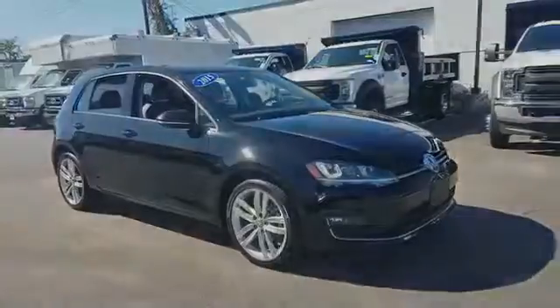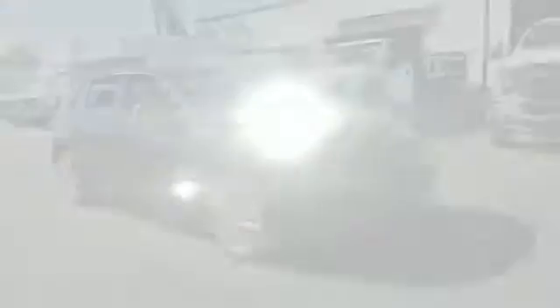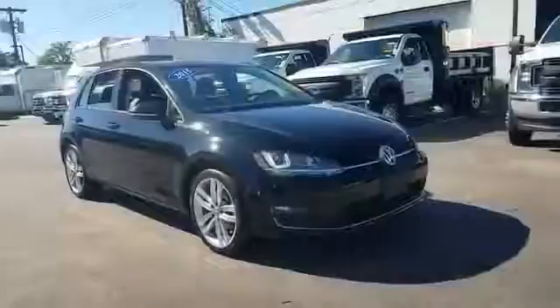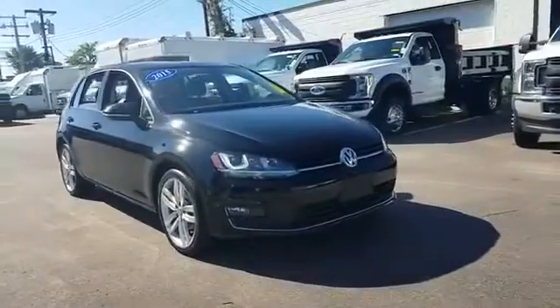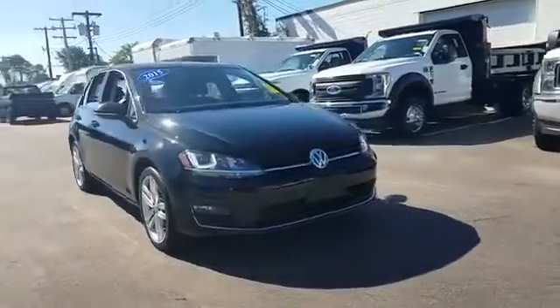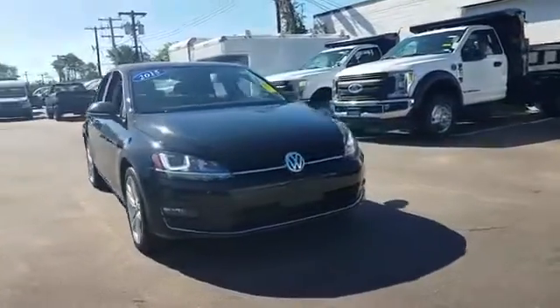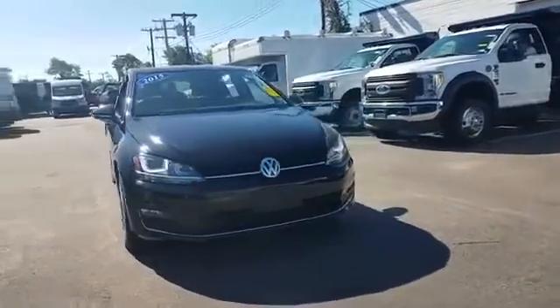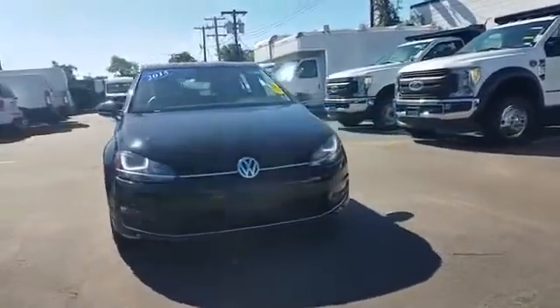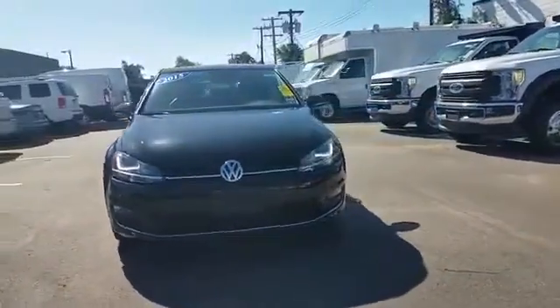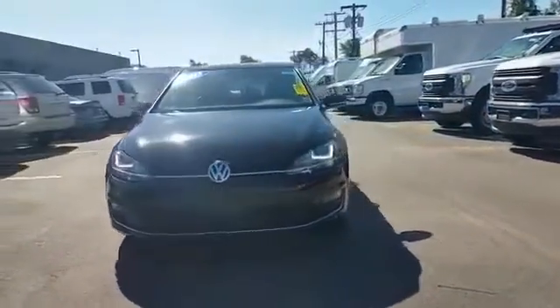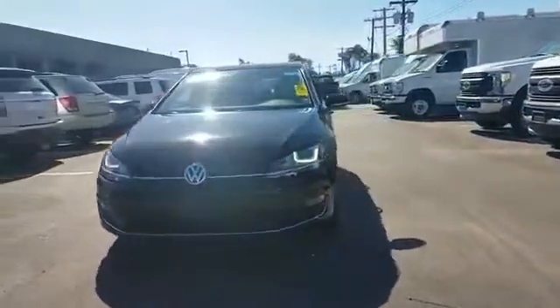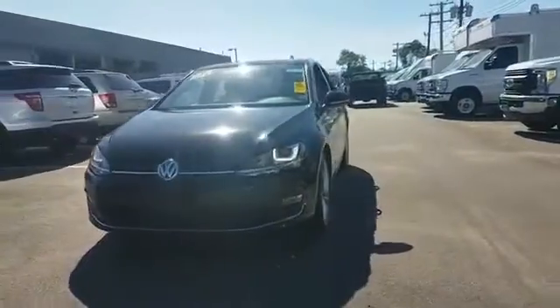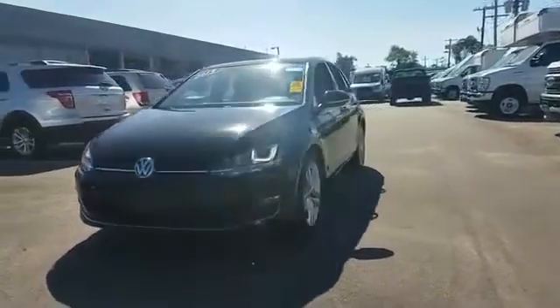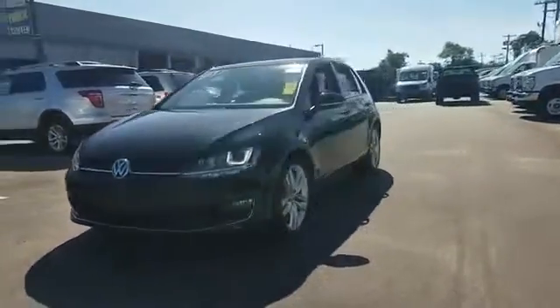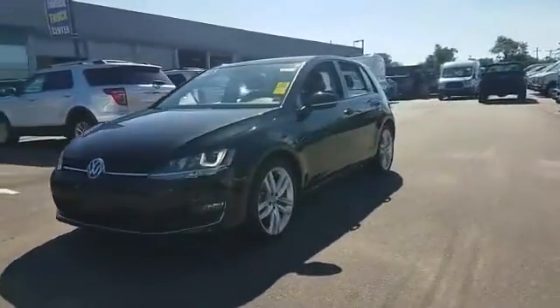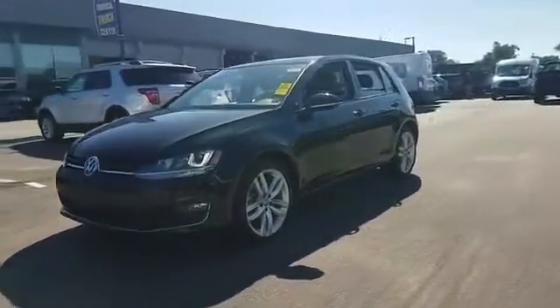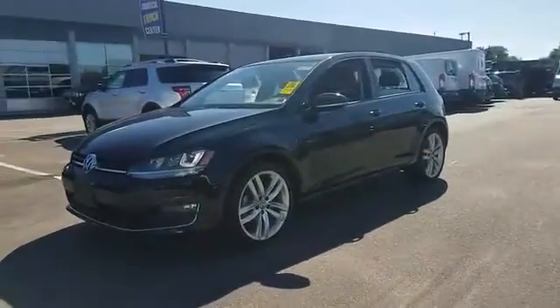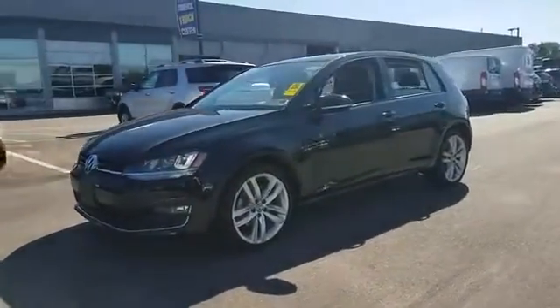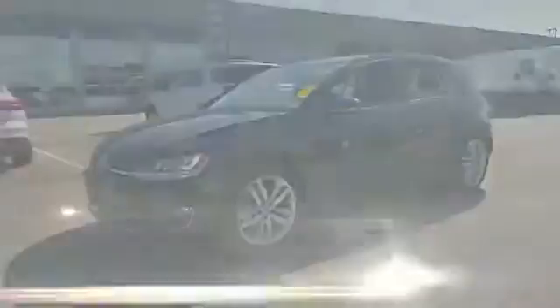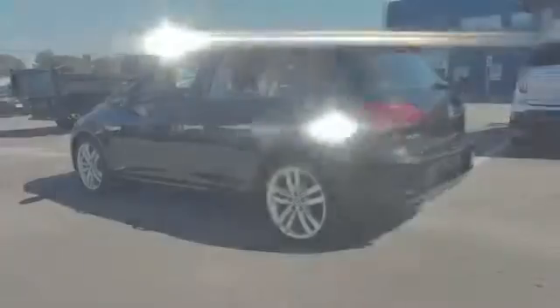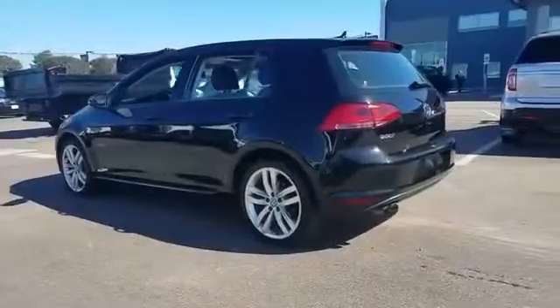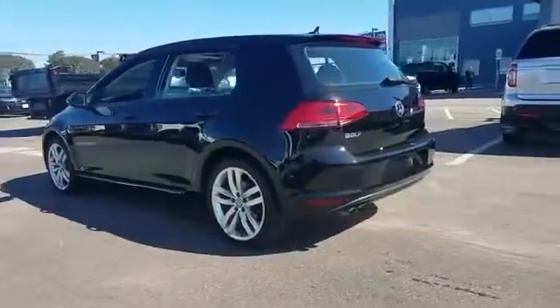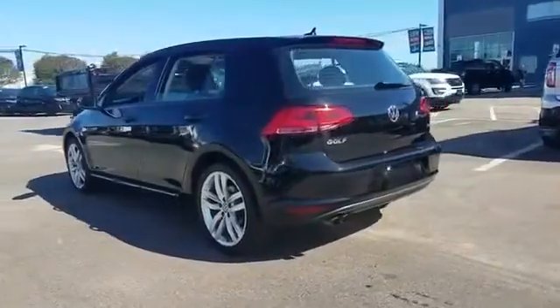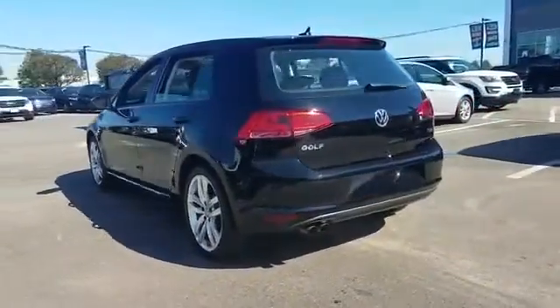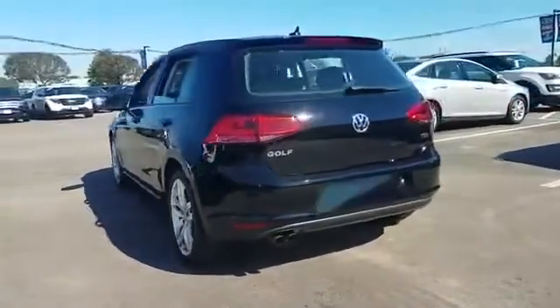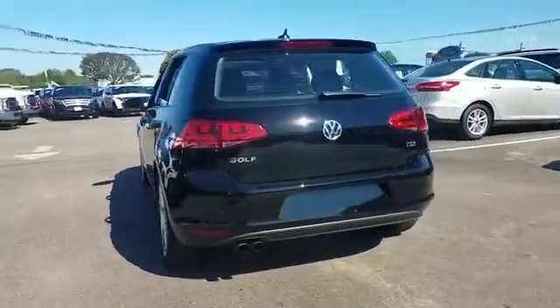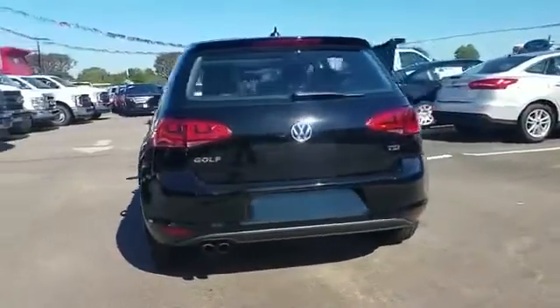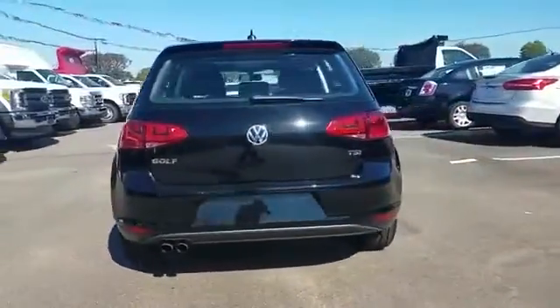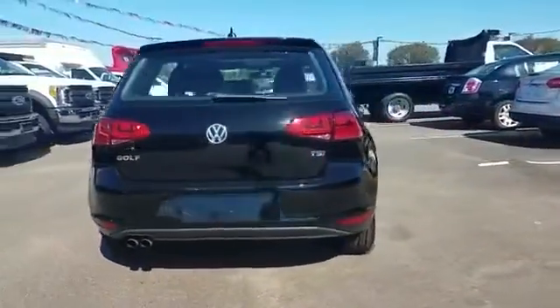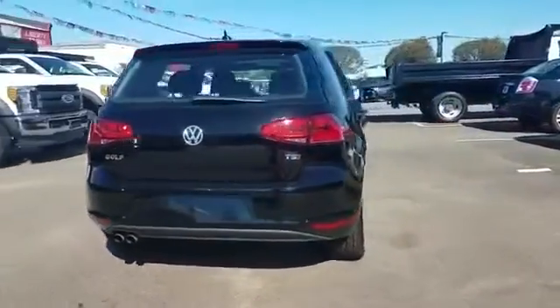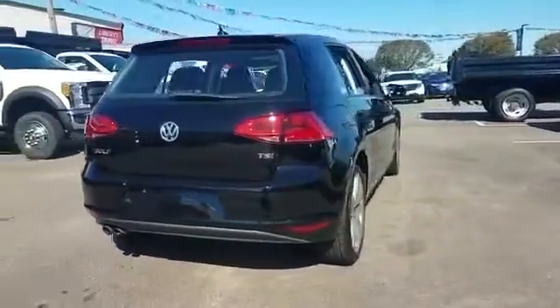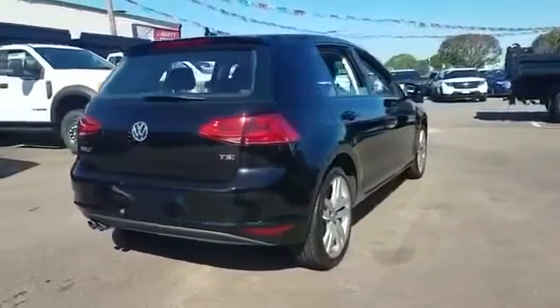2015 Volkswagen Golf, with less than 13,000 miles on the odometer. This sedan combines safety and comfort with style and performance. You'll love this long list of impressive amenities, which include the following.